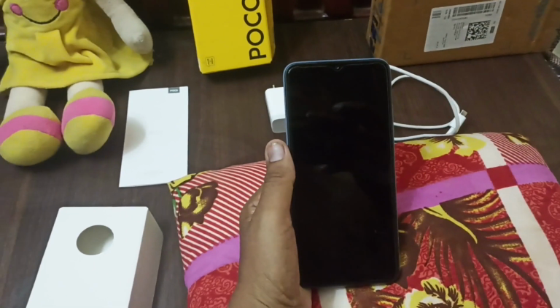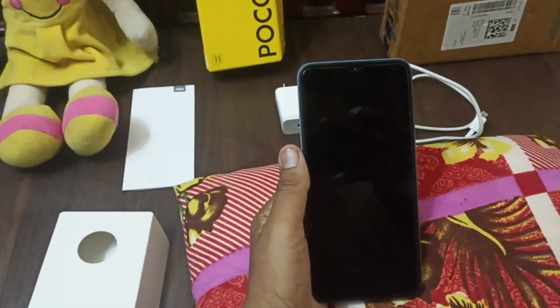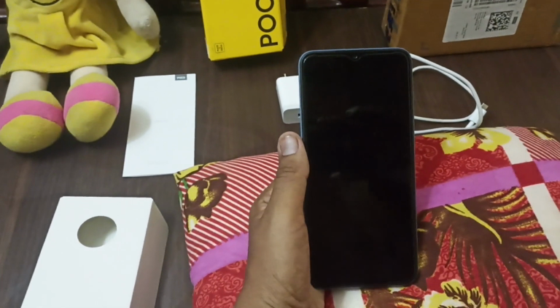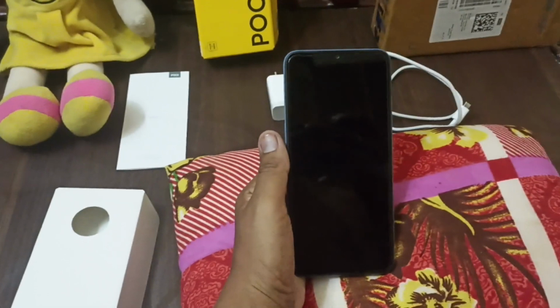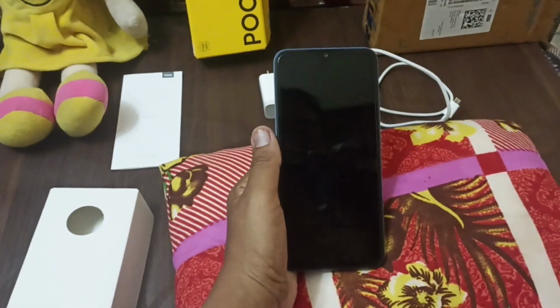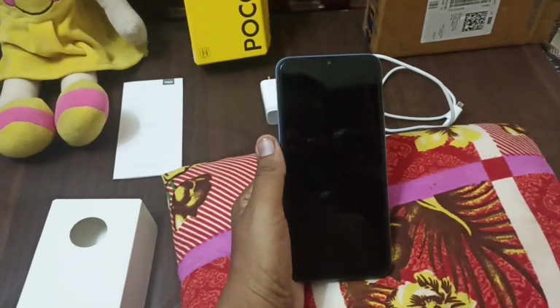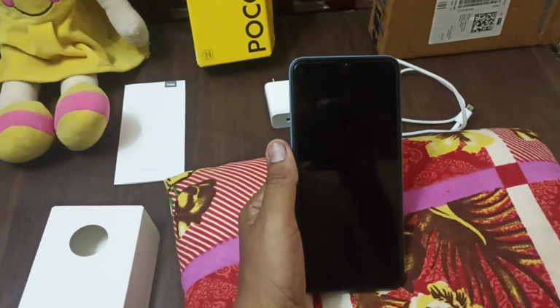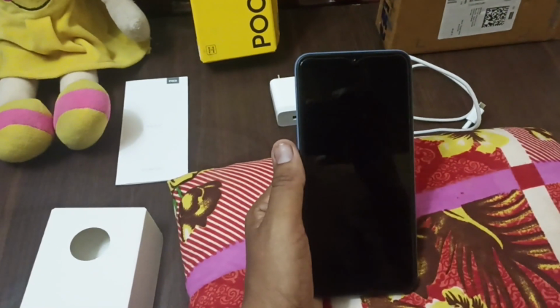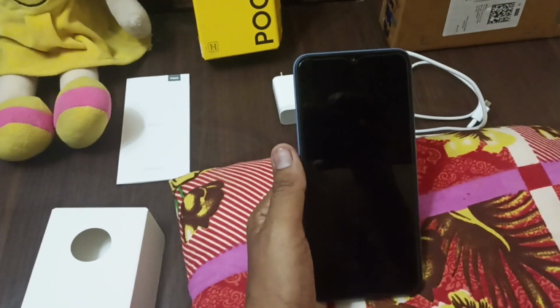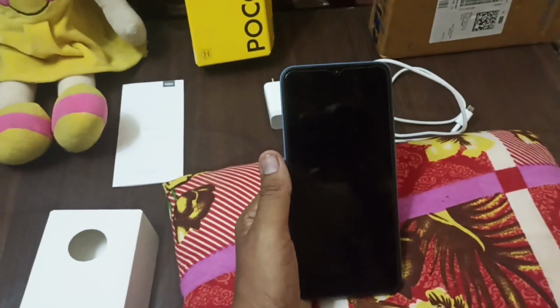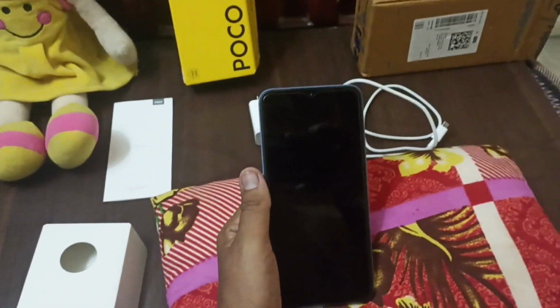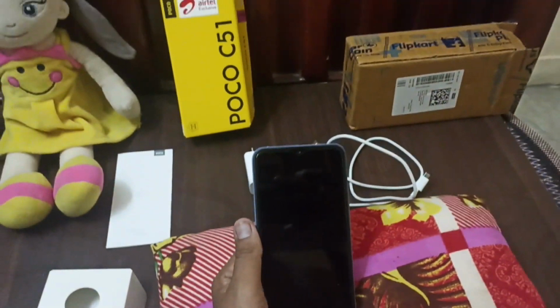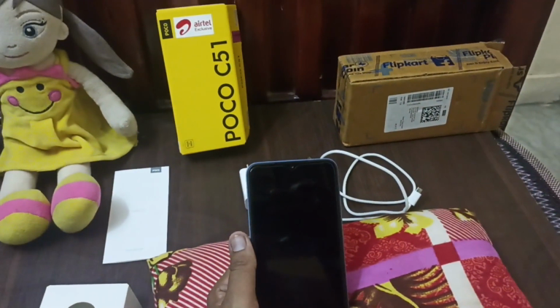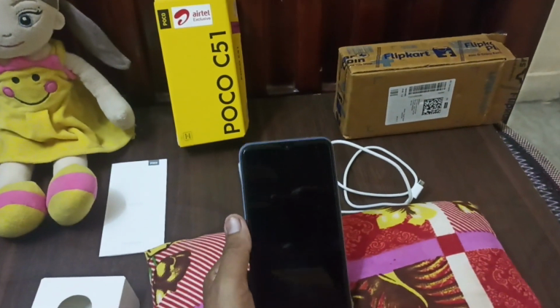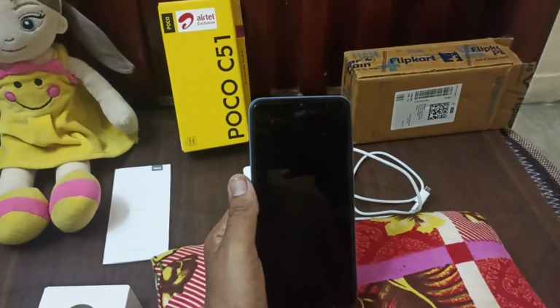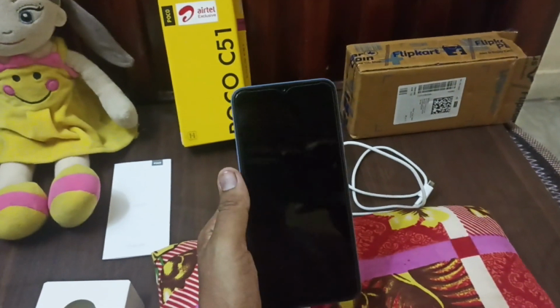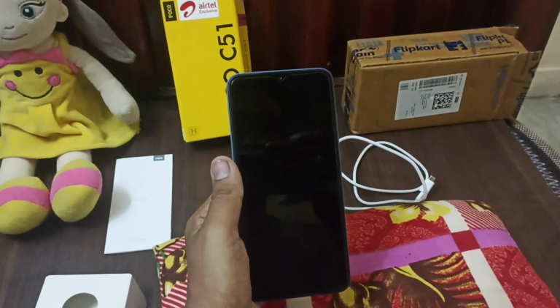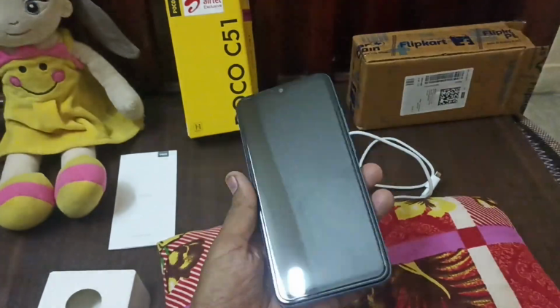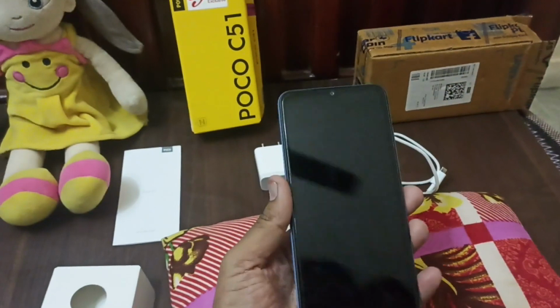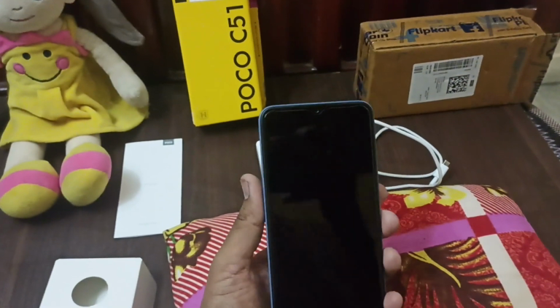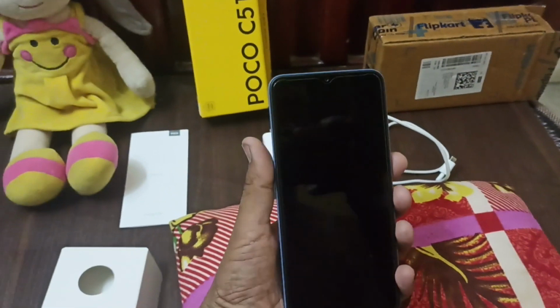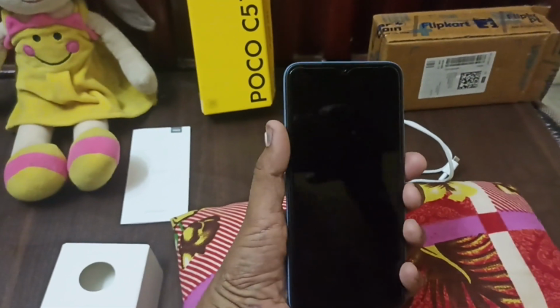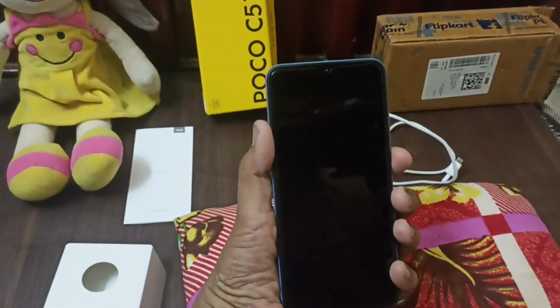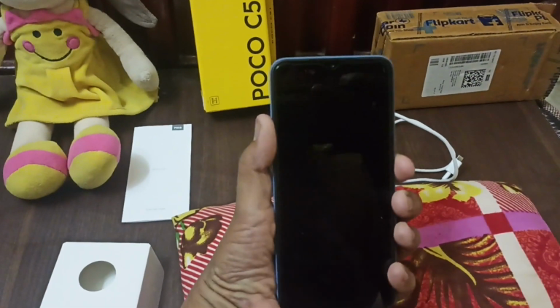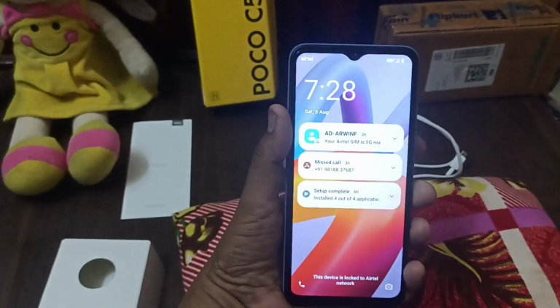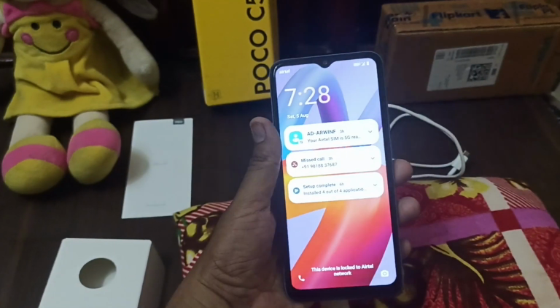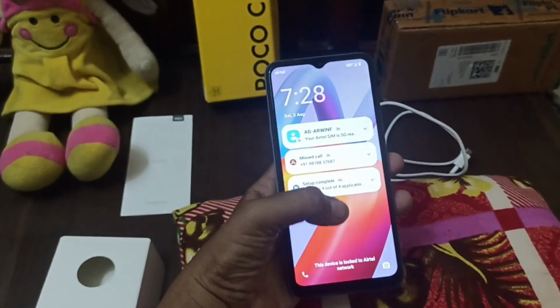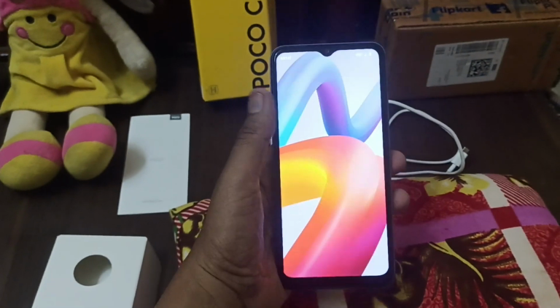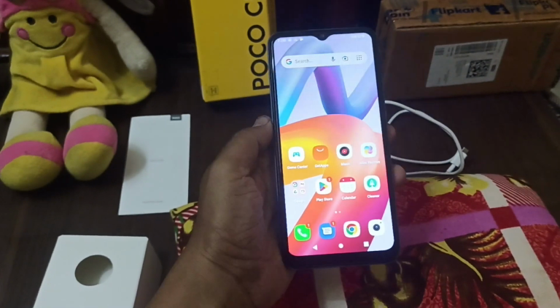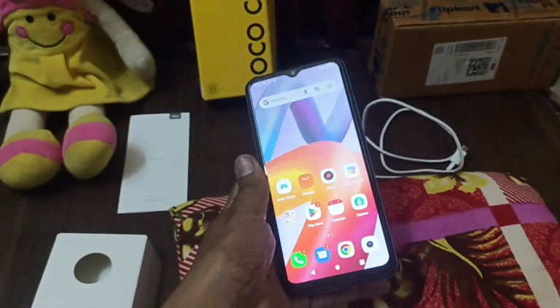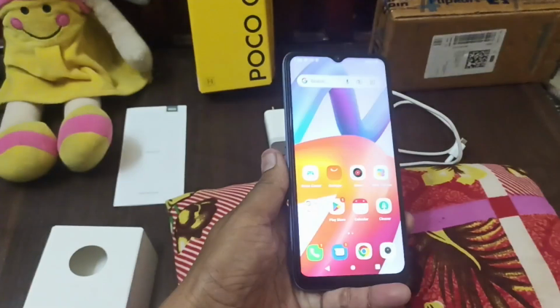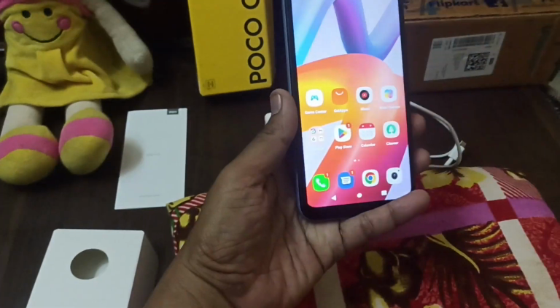We can also use the SIM card. For the first SIM, we will check the SIM card. I will set up the phone and check it. I will now show the phone.